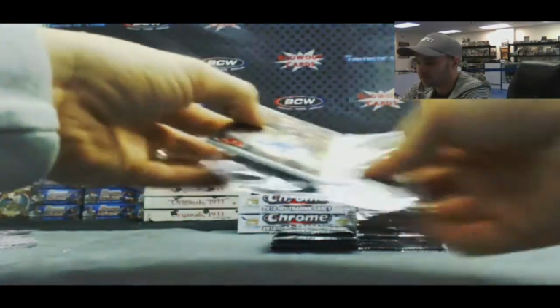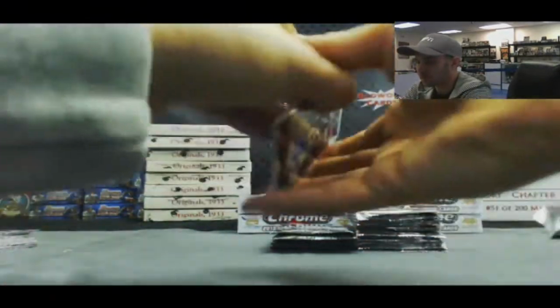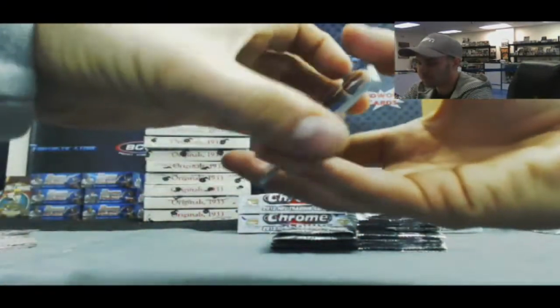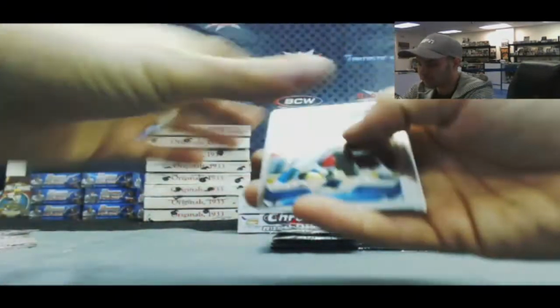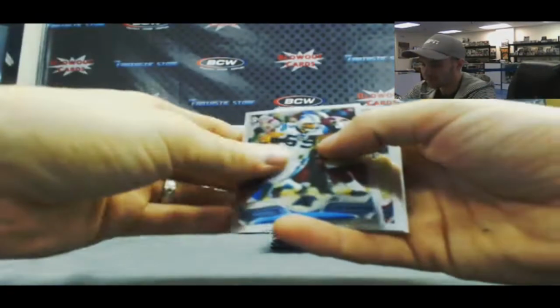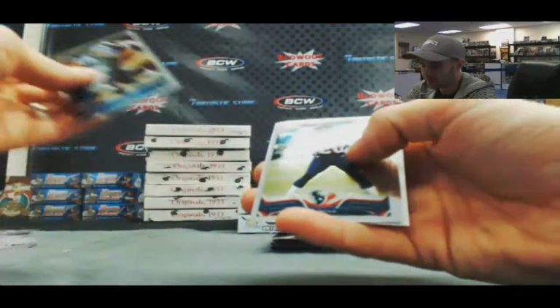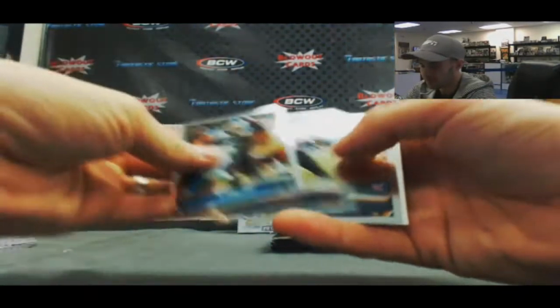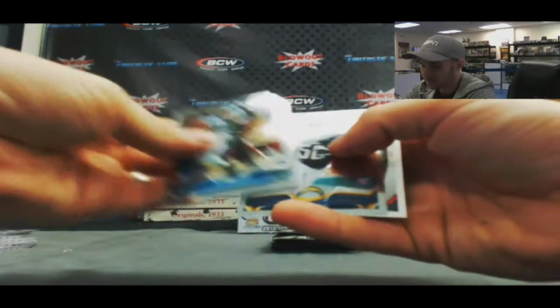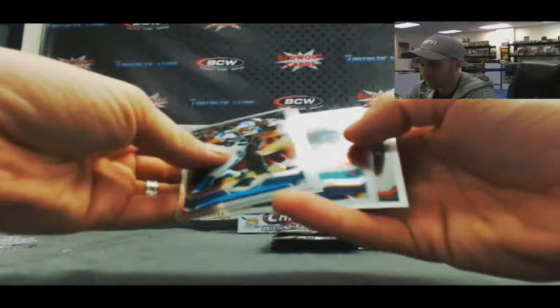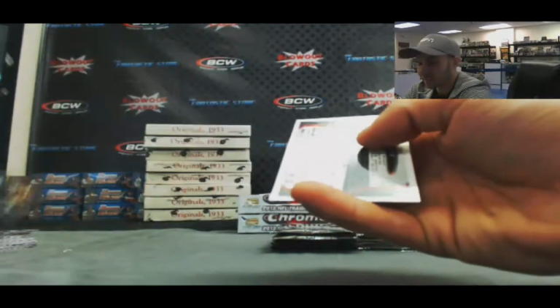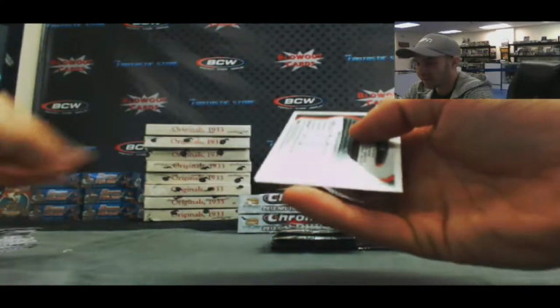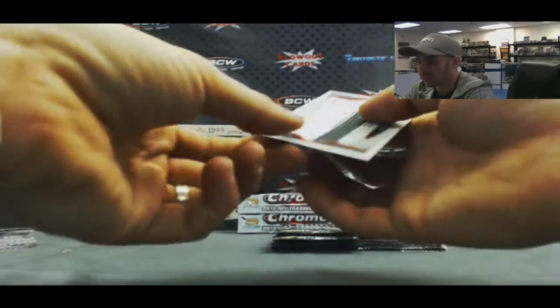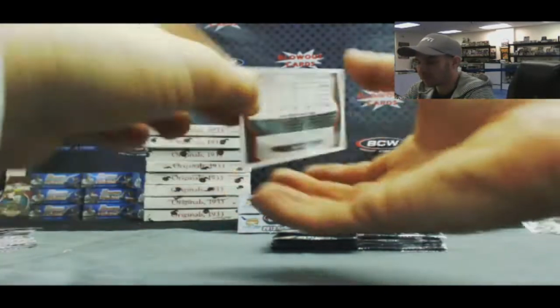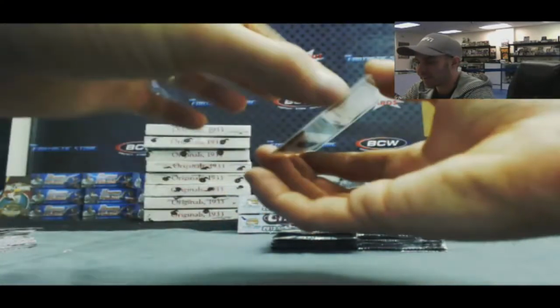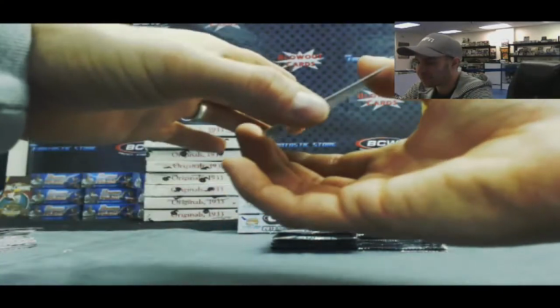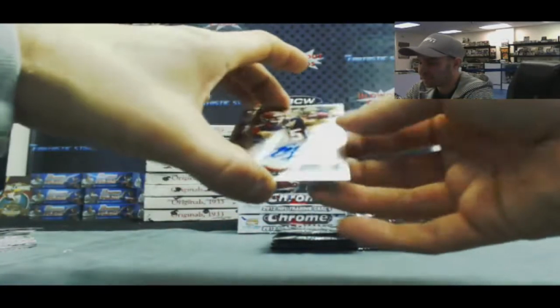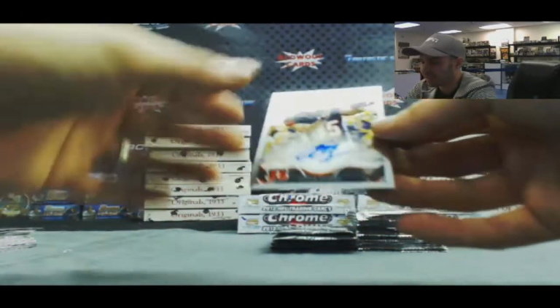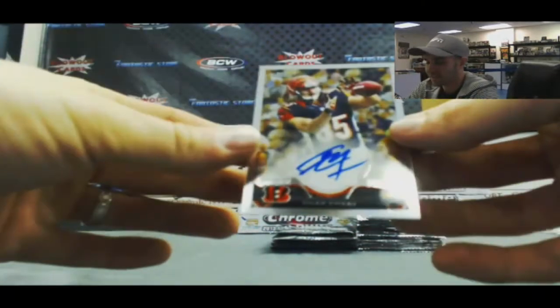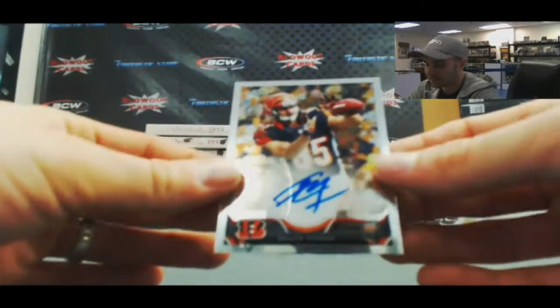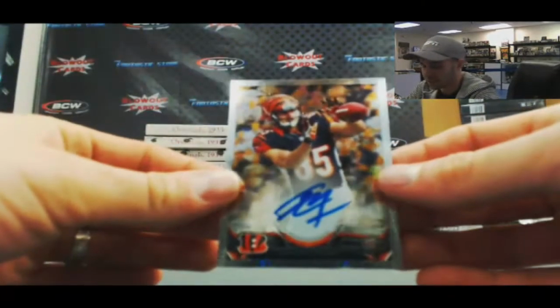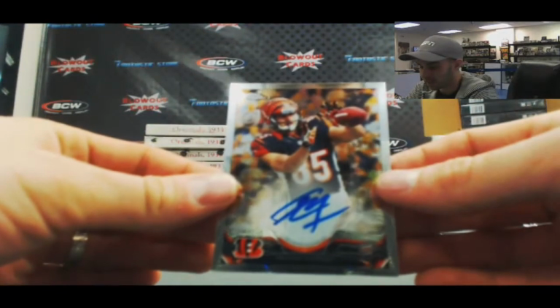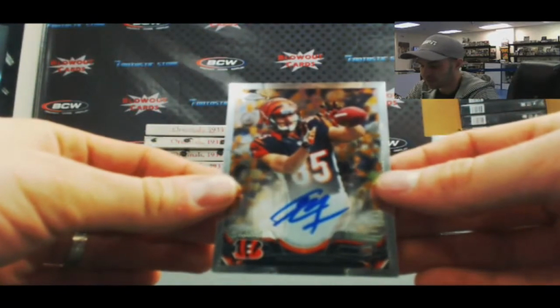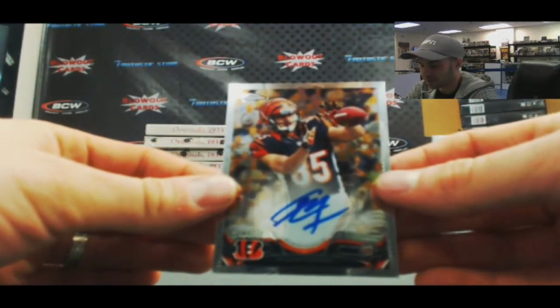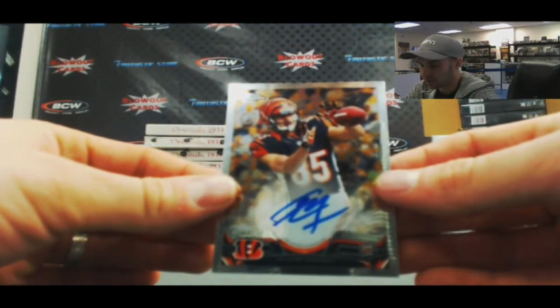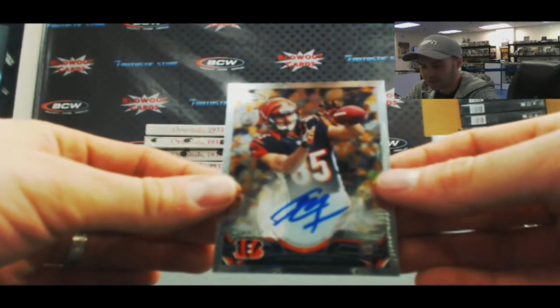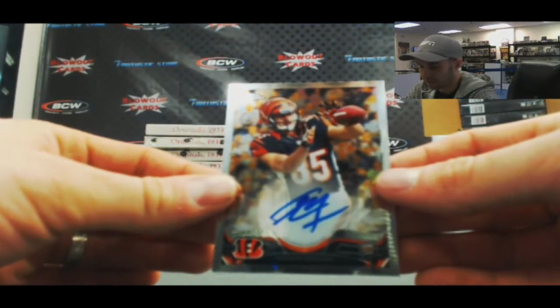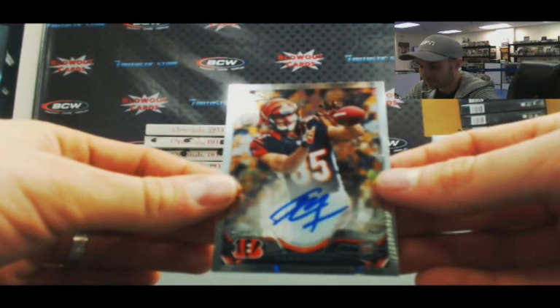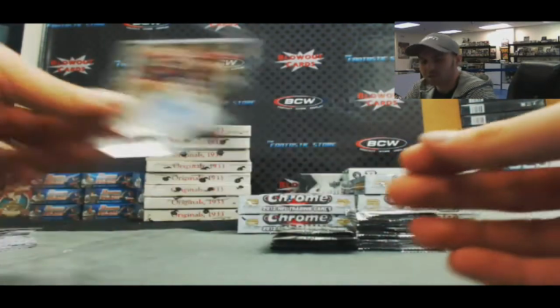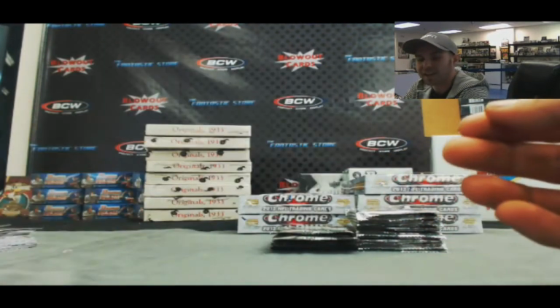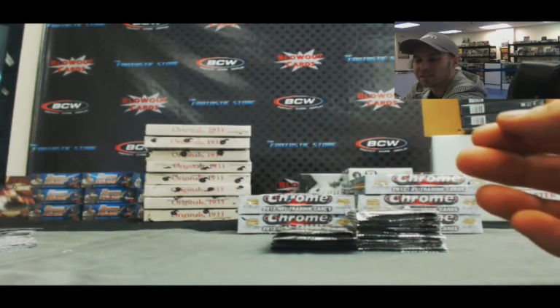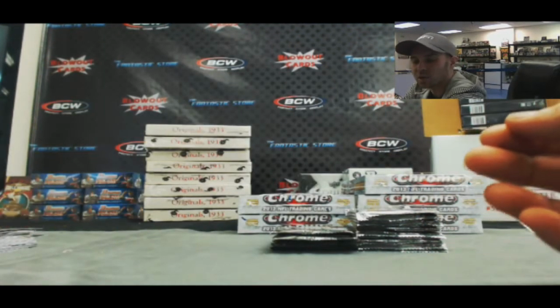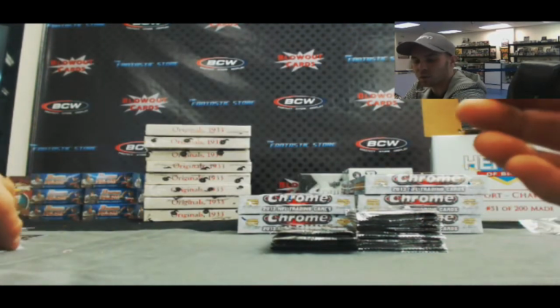Rookie of Jamar Taylor and Kiko Alonzo. Our autograph is coming up — Manti Teo and numbered 577 of 600, Tyler Eifert Notre Dame. That goes to the AFC North.